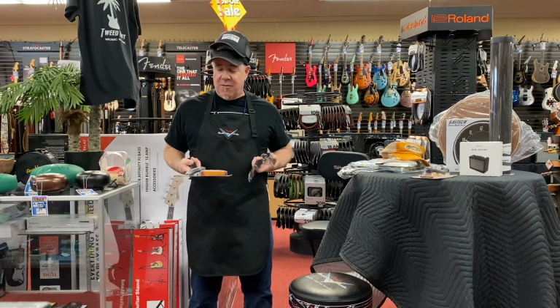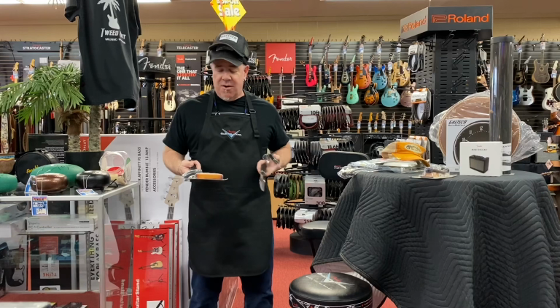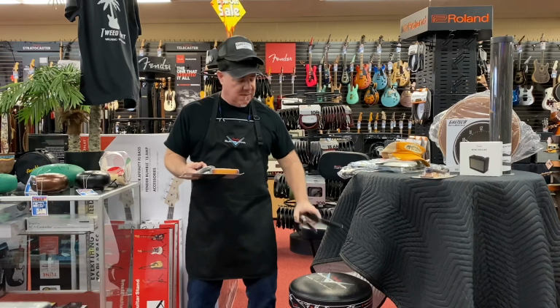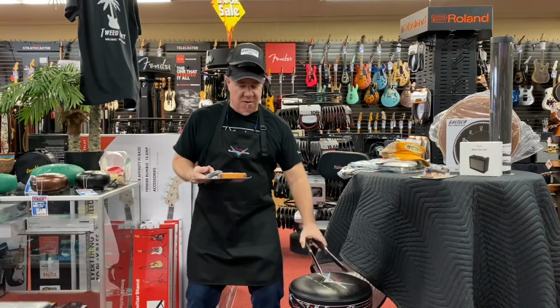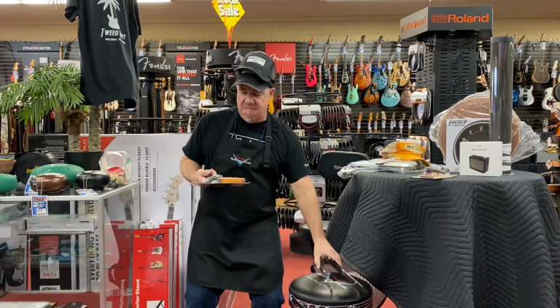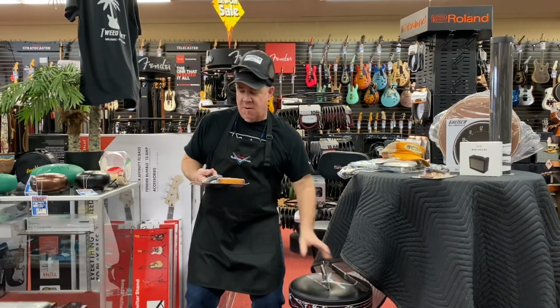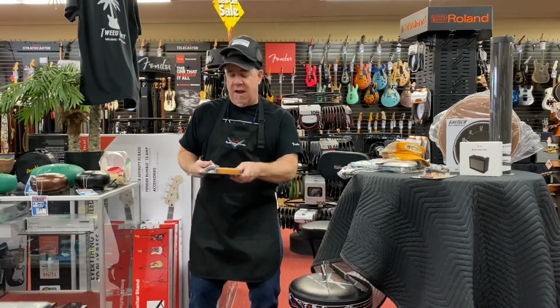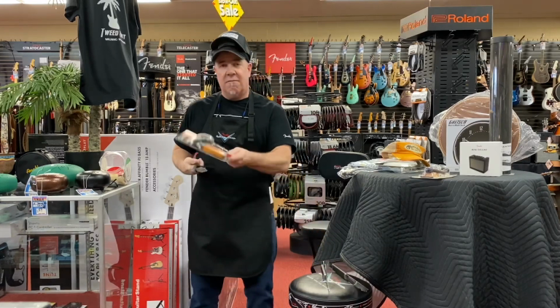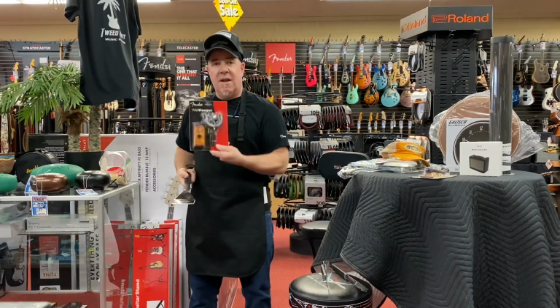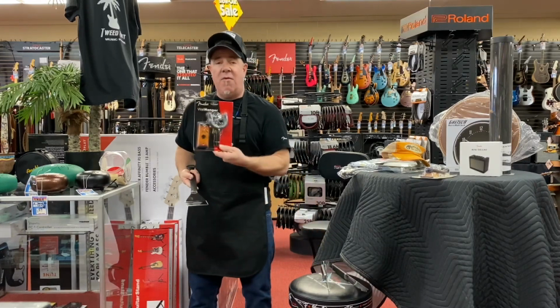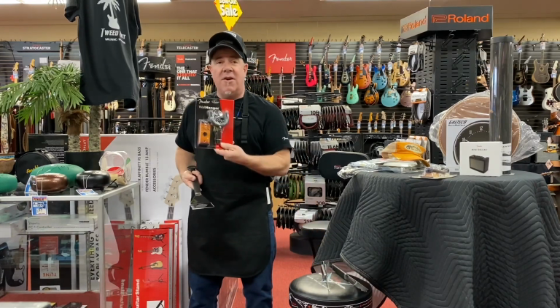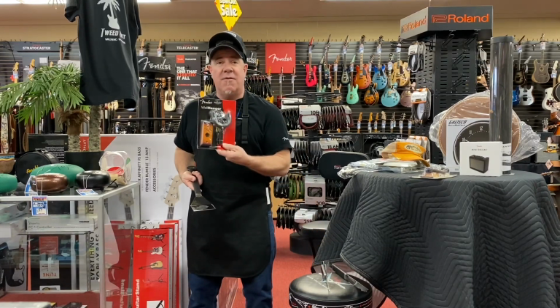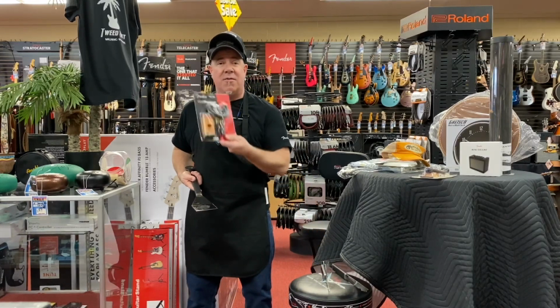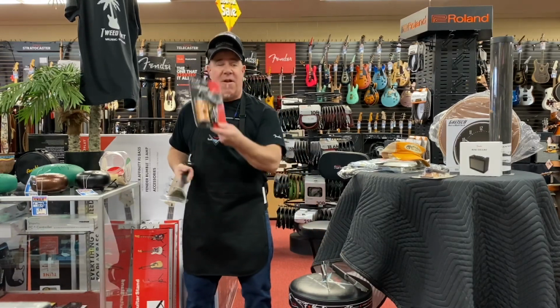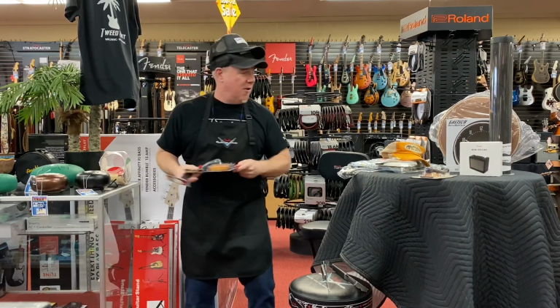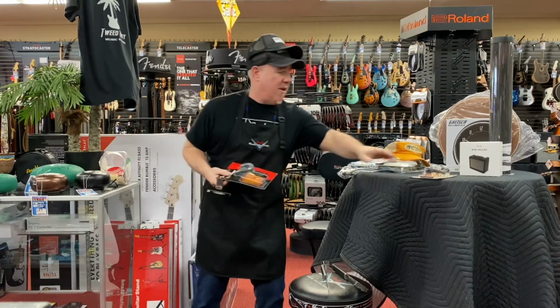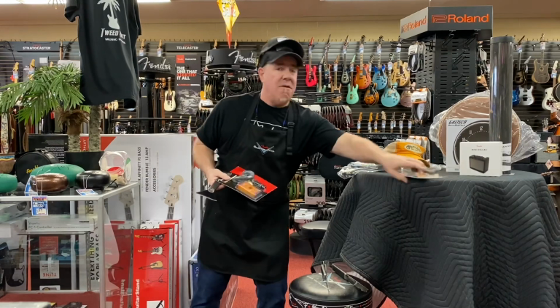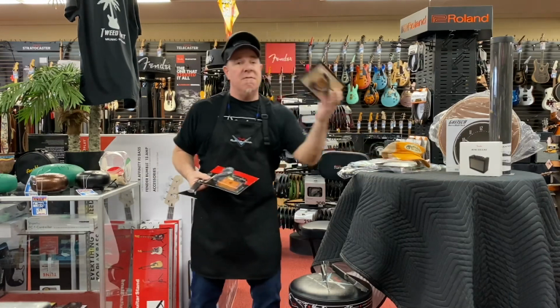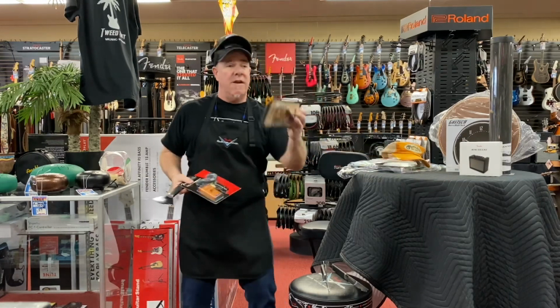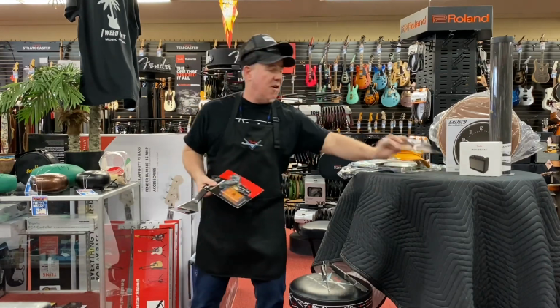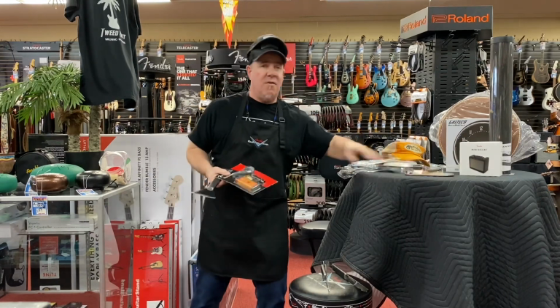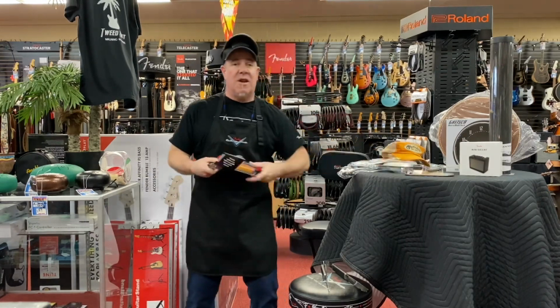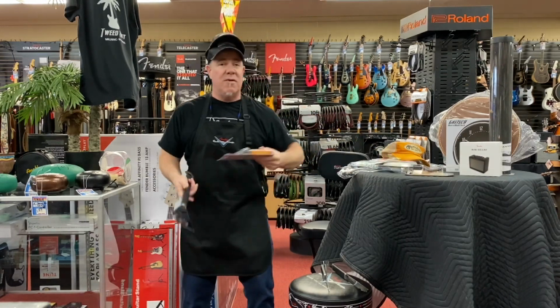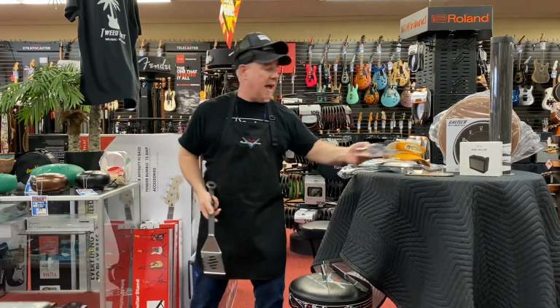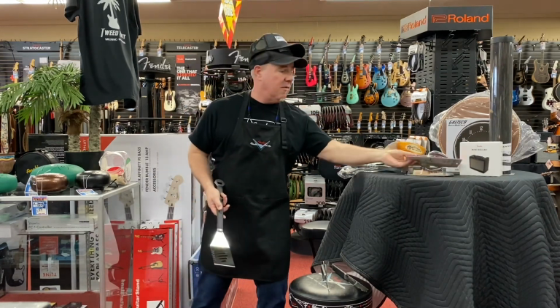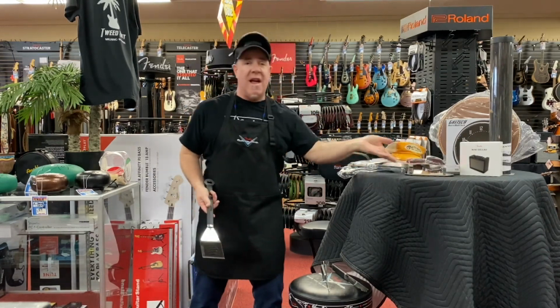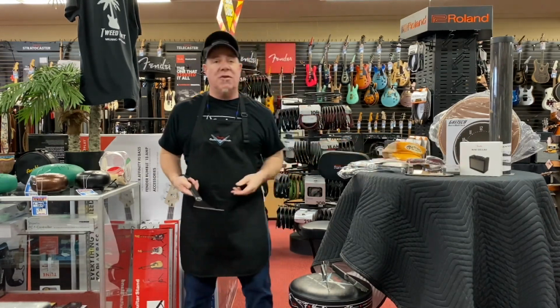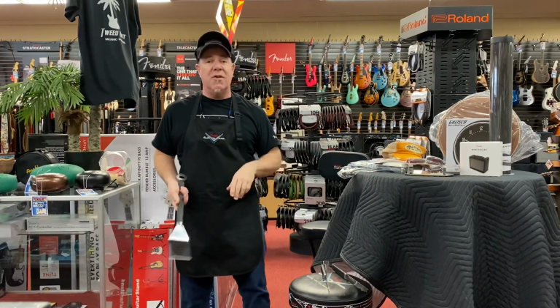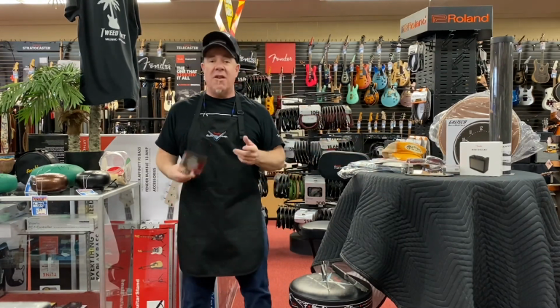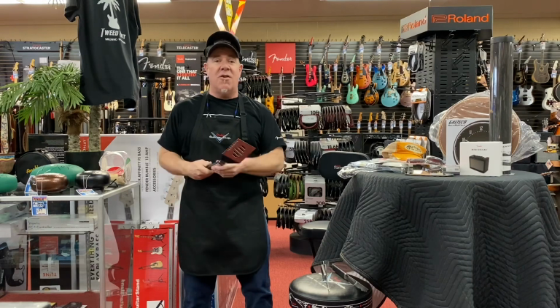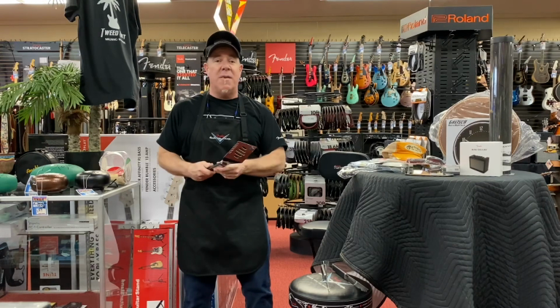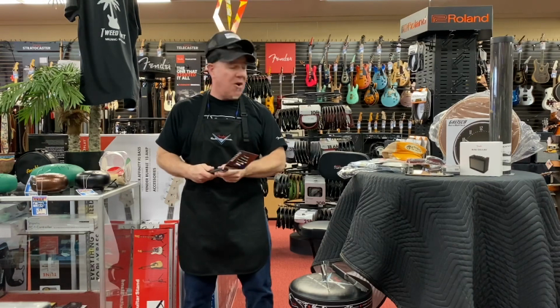Right here is a Fender wall hanger. We have wall hangers in different brands — we have Fender, we have Martin, we have Generic, we have Sunverse, we have Black, we have Natural. So you hang your guitar on the wall and it becomes art.